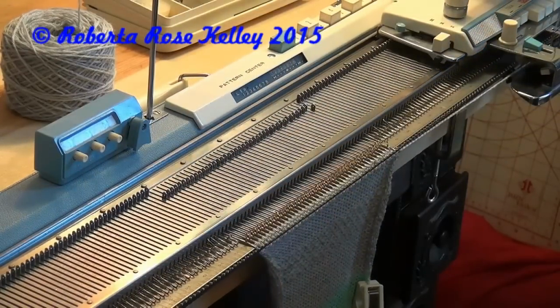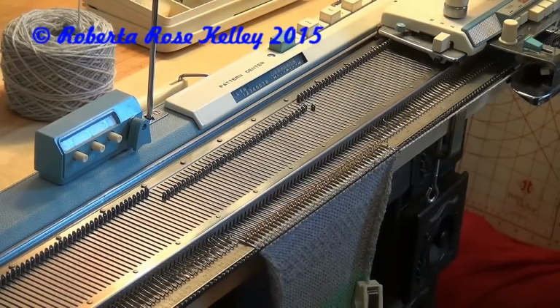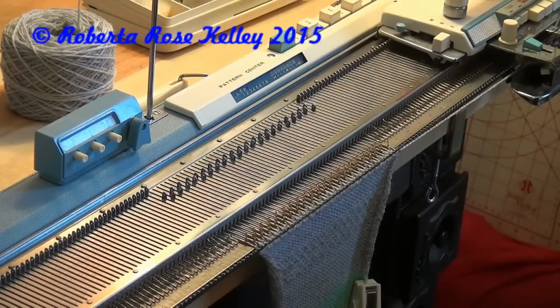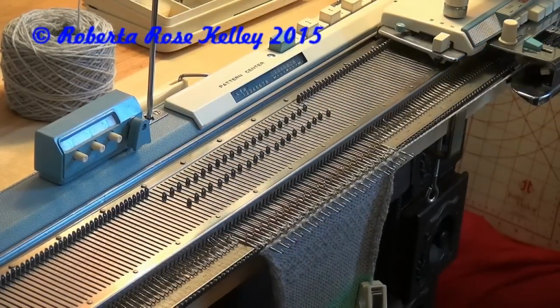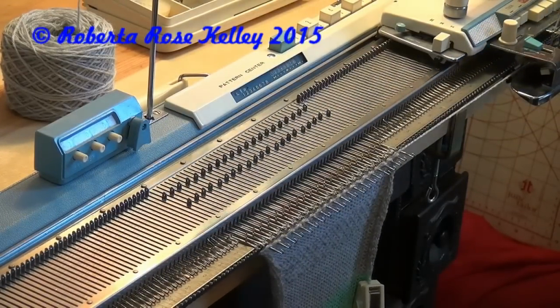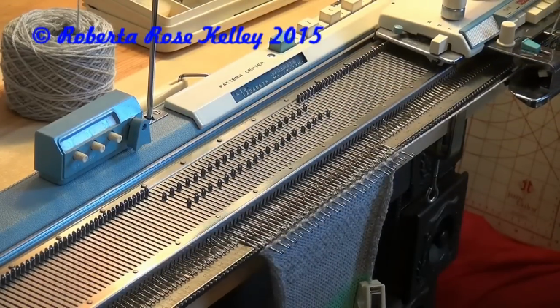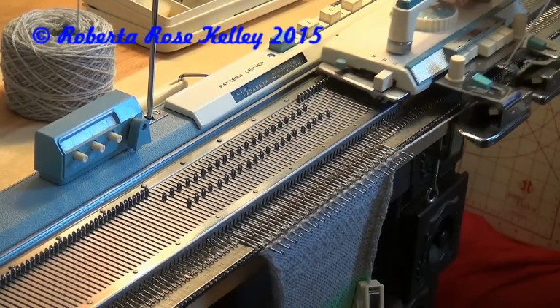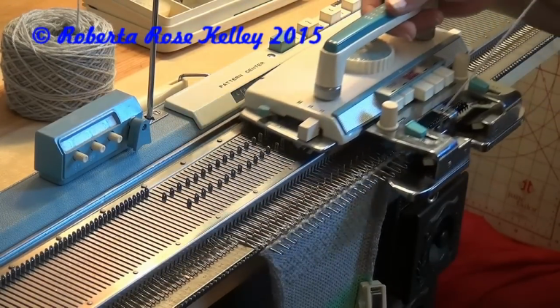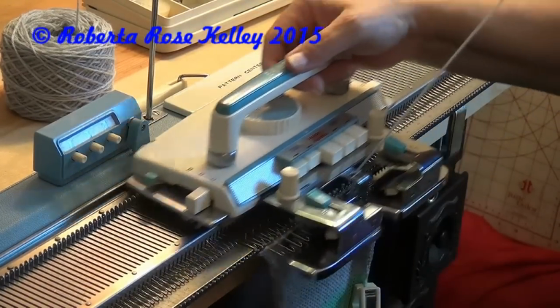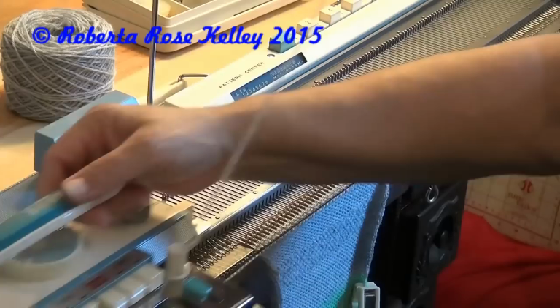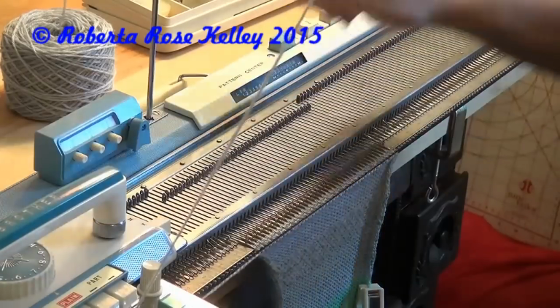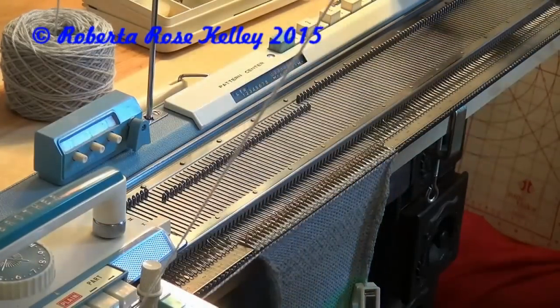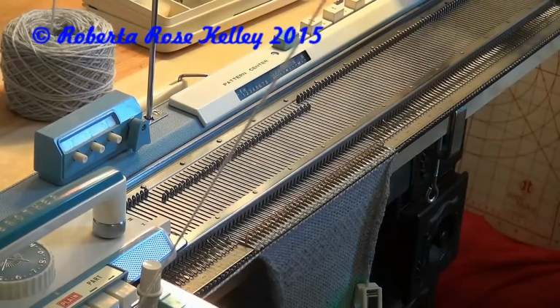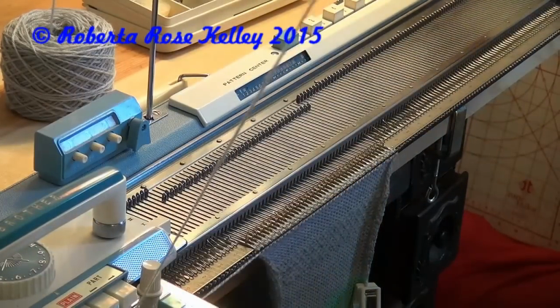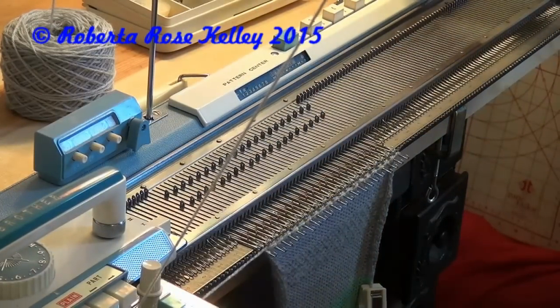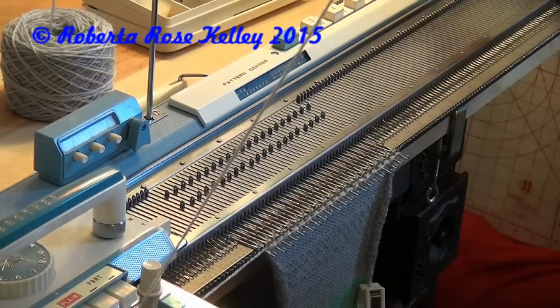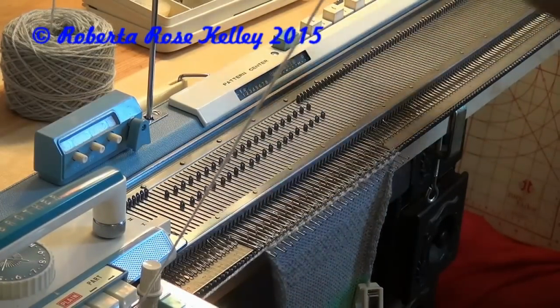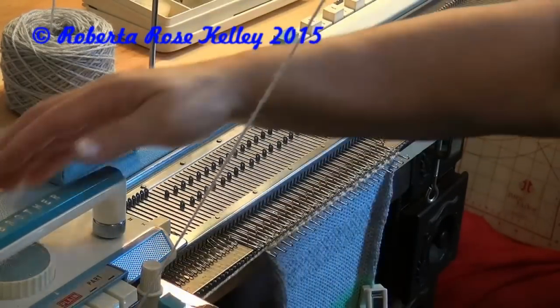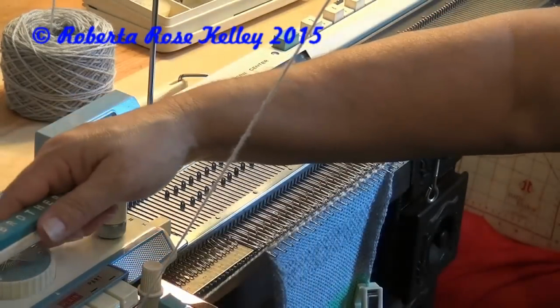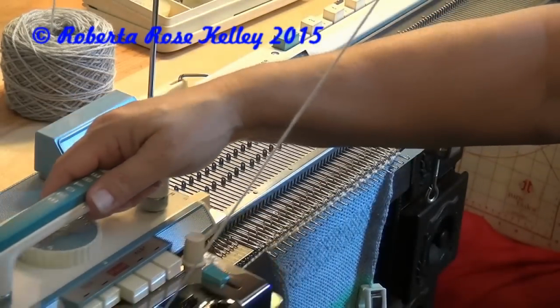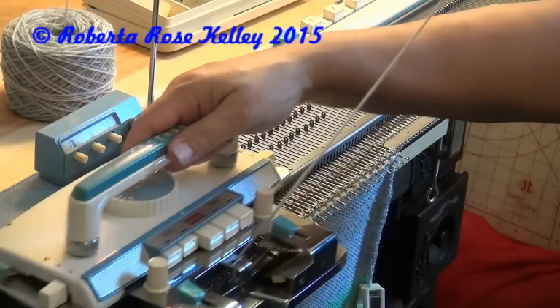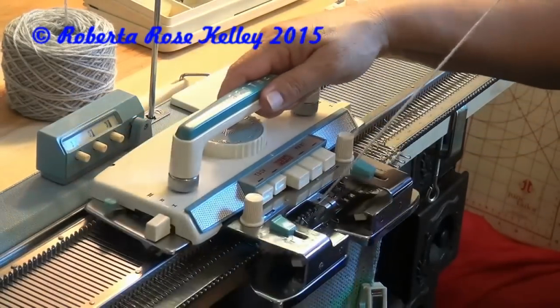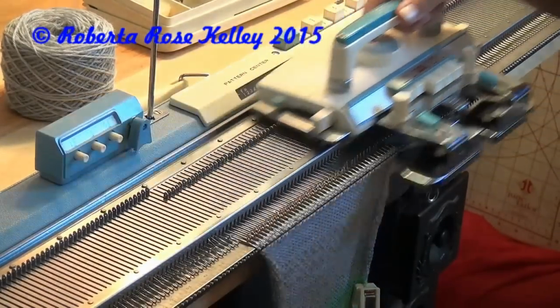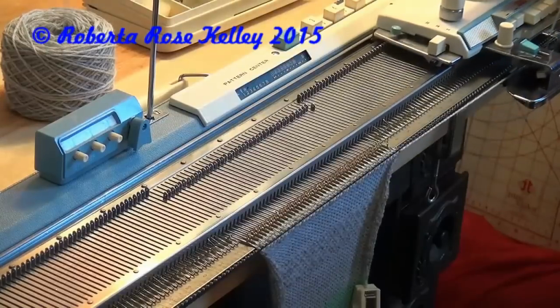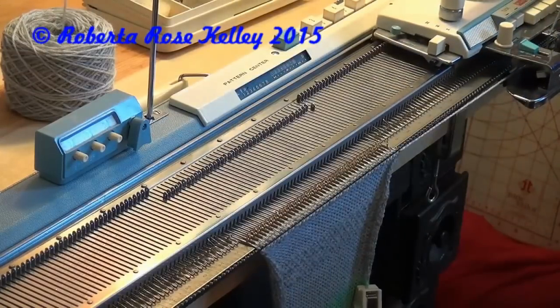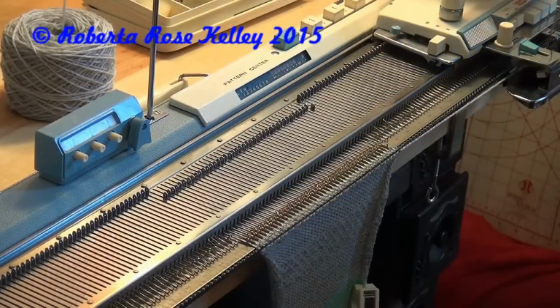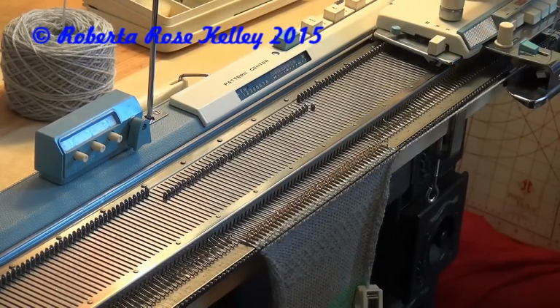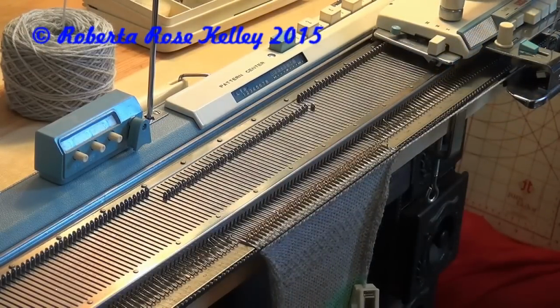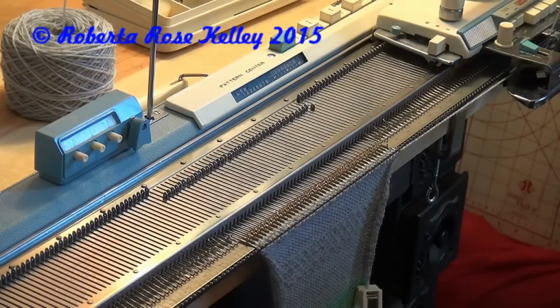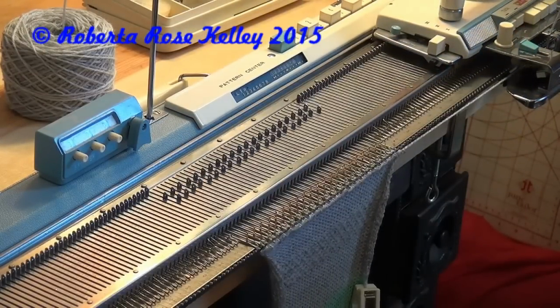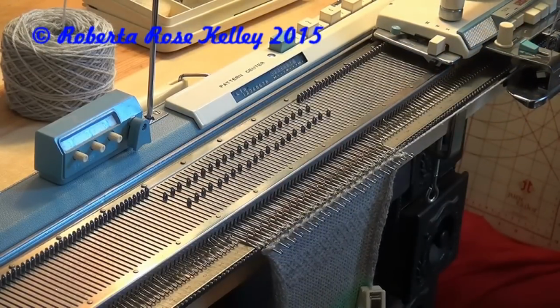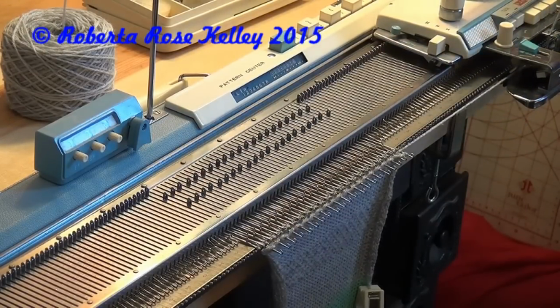Back to A, select the needles, knit across. Back to B, select the needles, knit across. And you keep doing that for as long as you need.